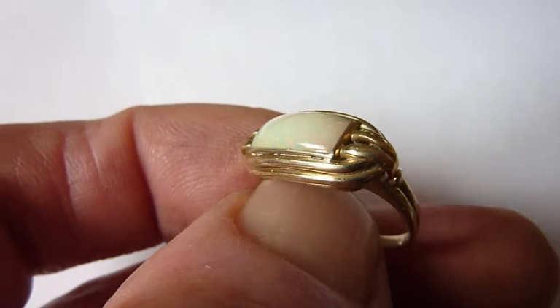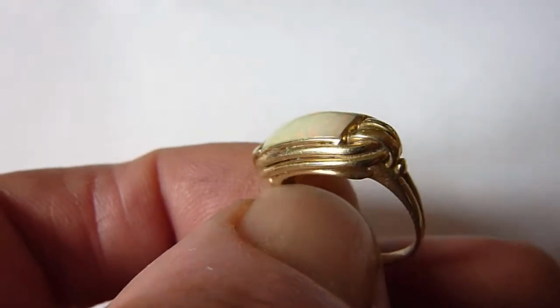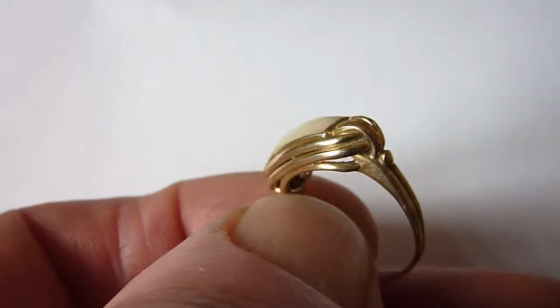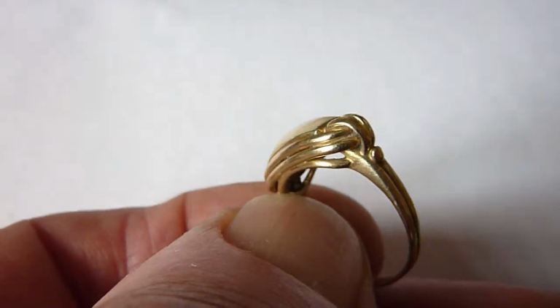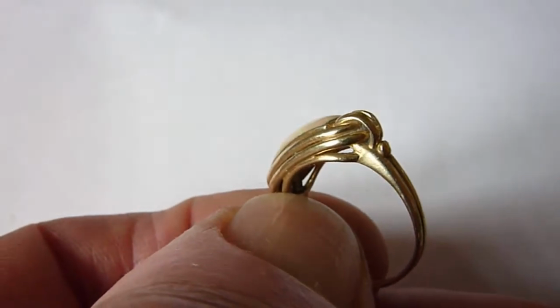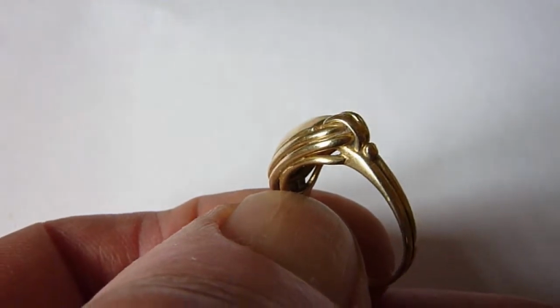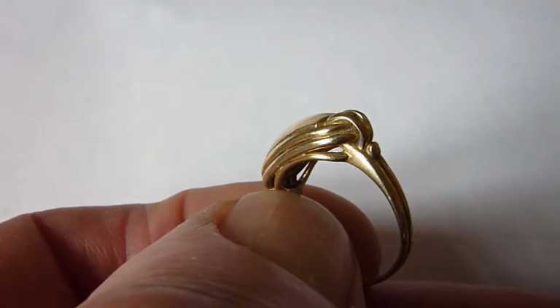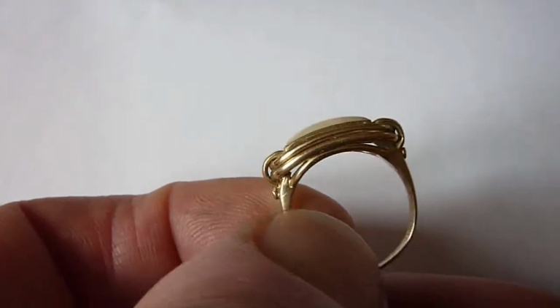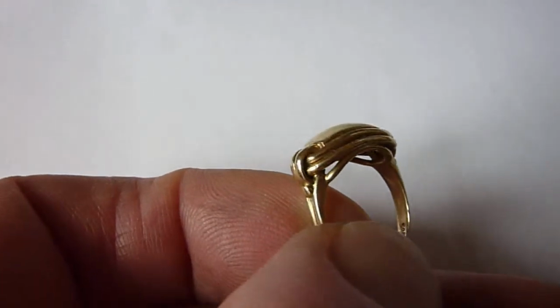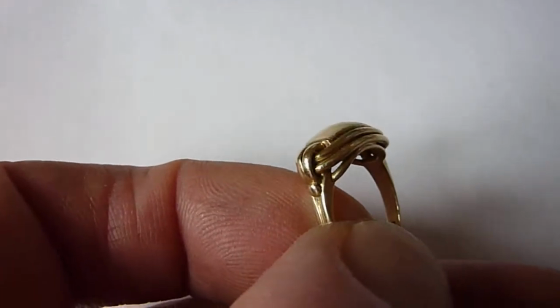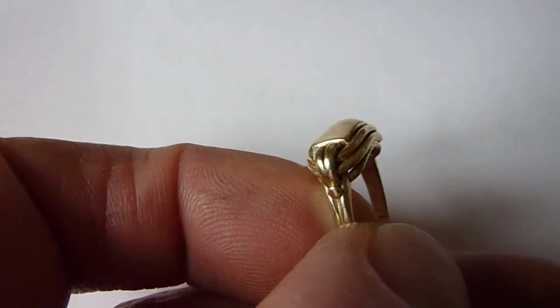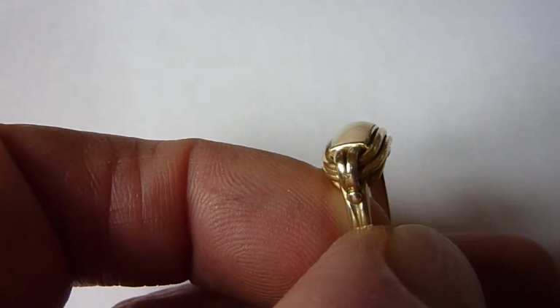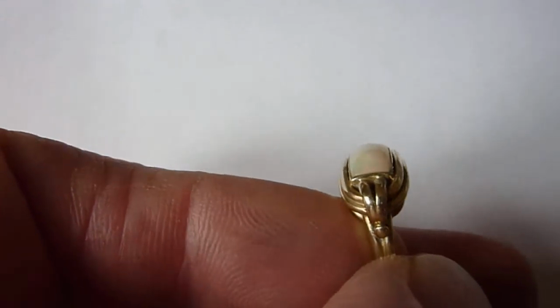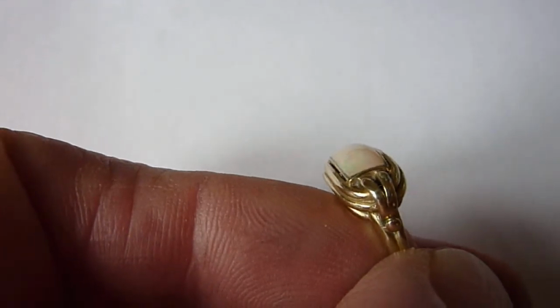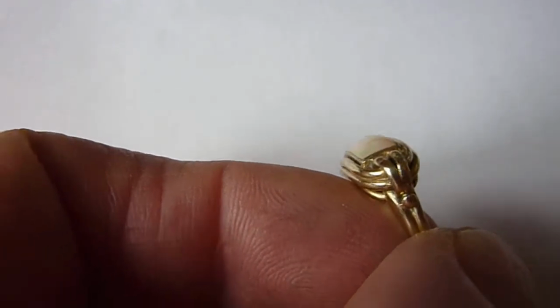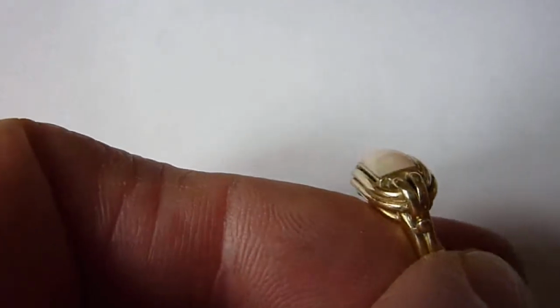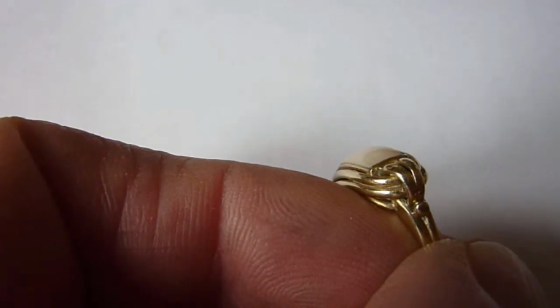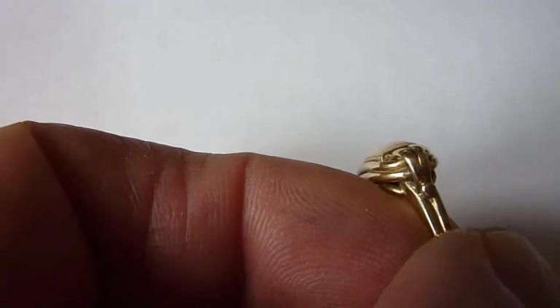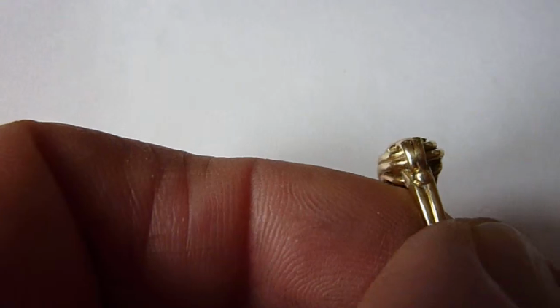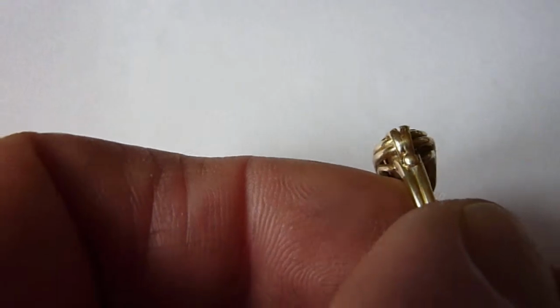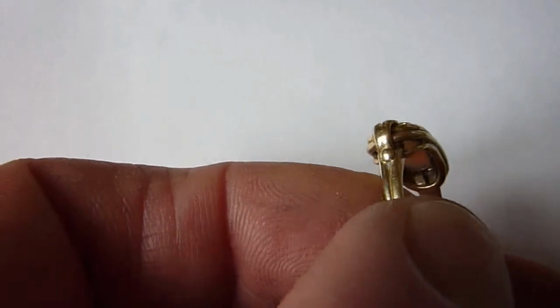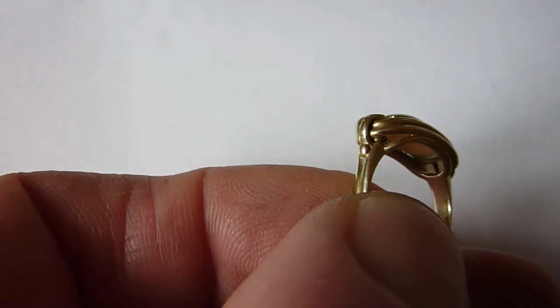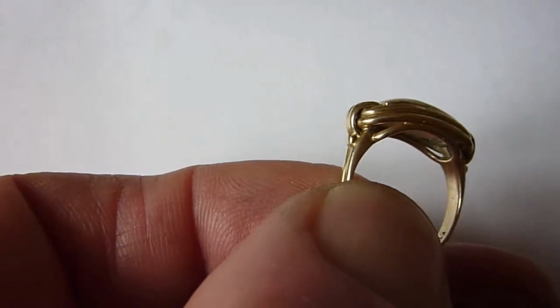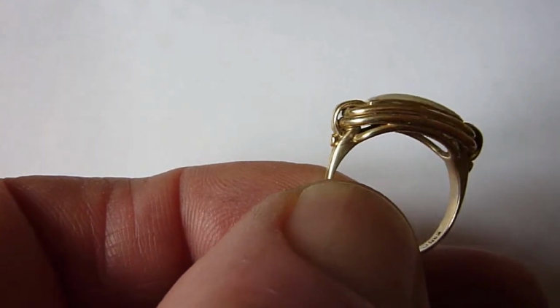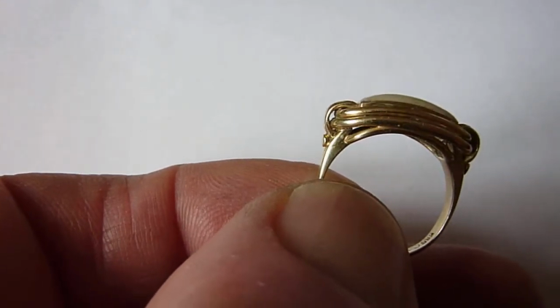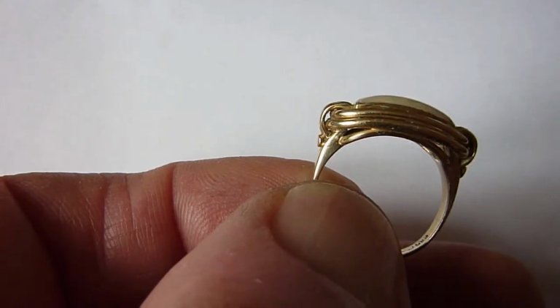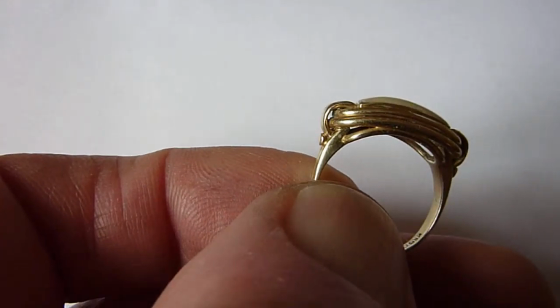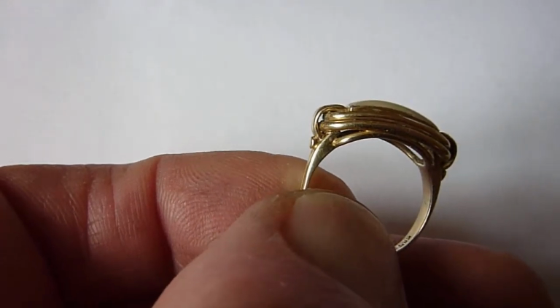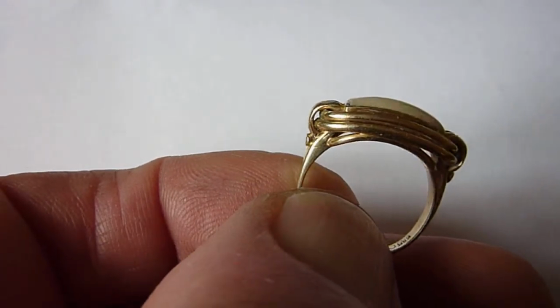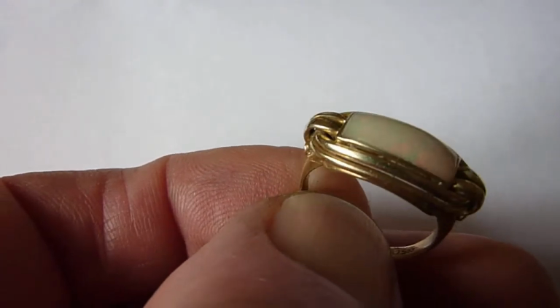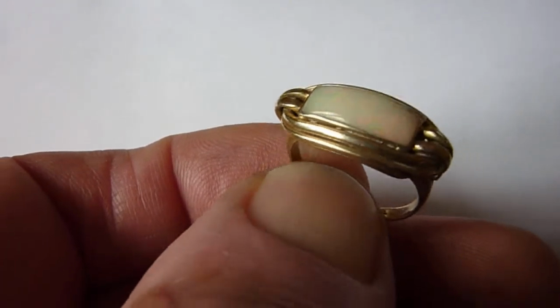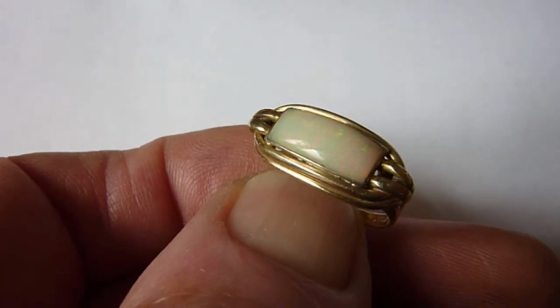I've set it in this German solid 14 carat gold ring setting, I think Art Deco from the 1930s, and it is a size L.